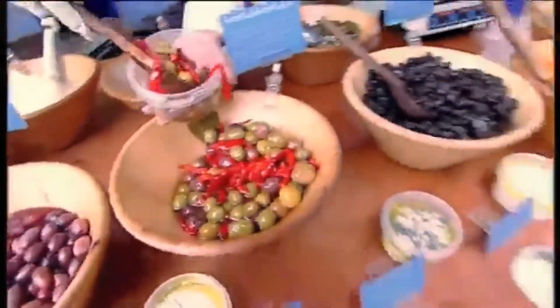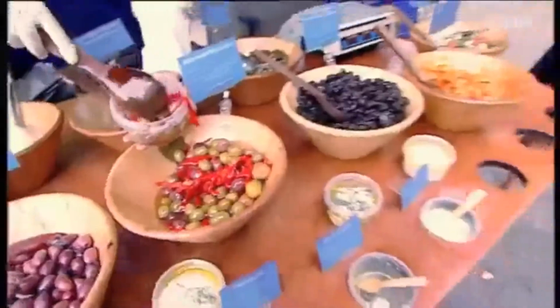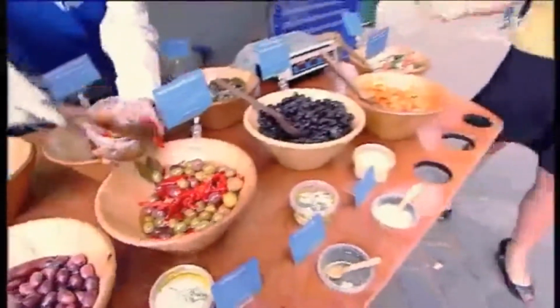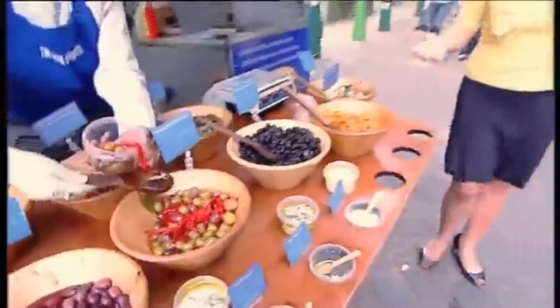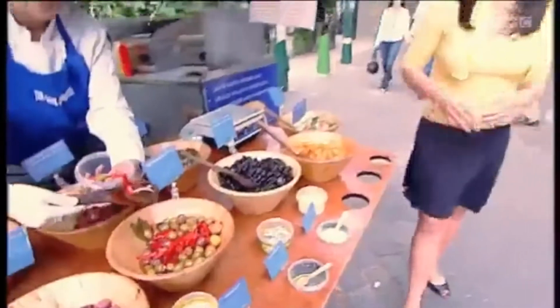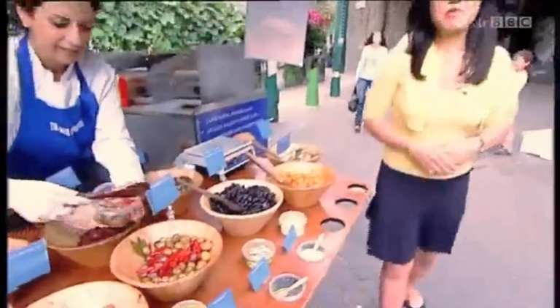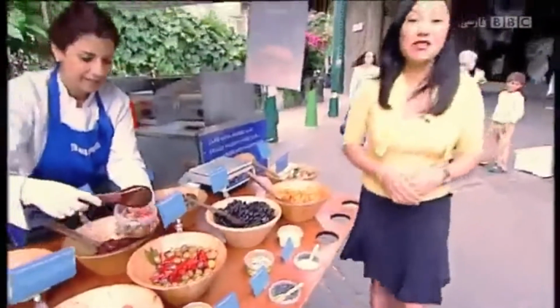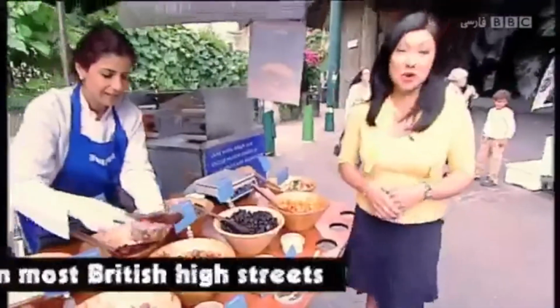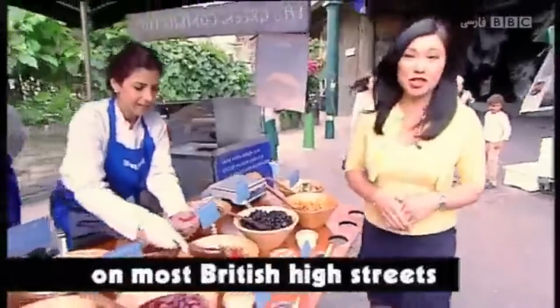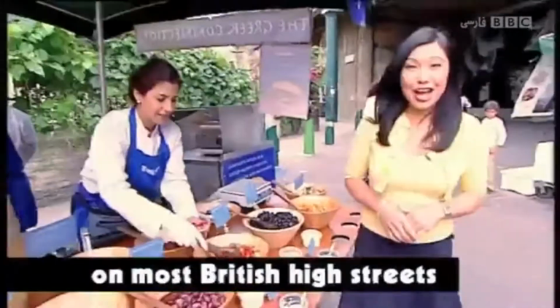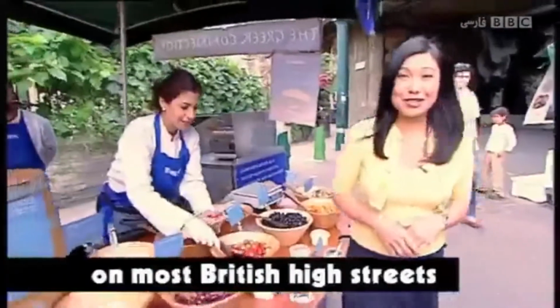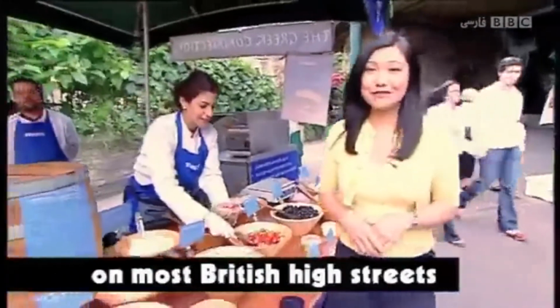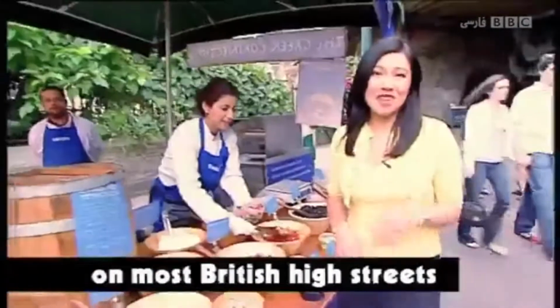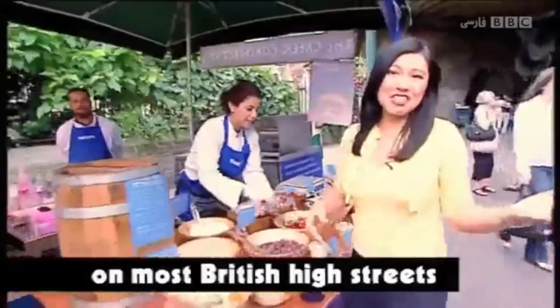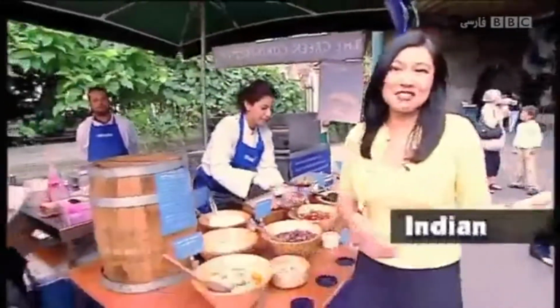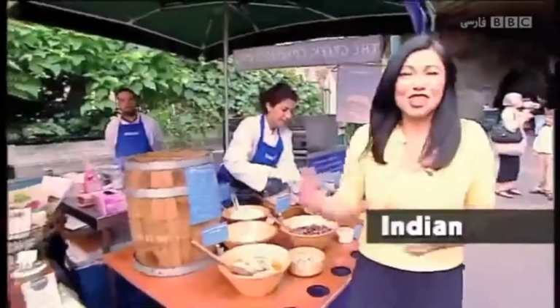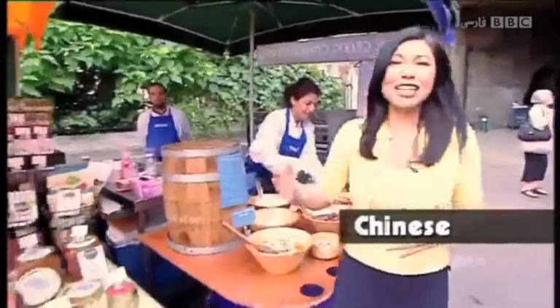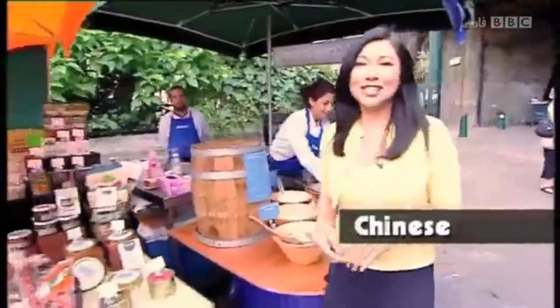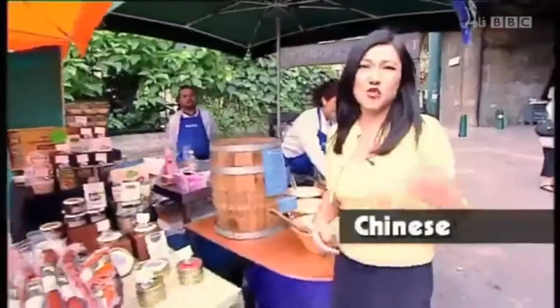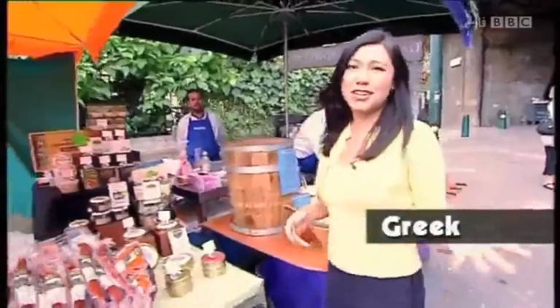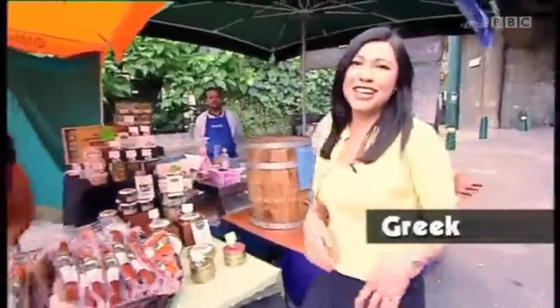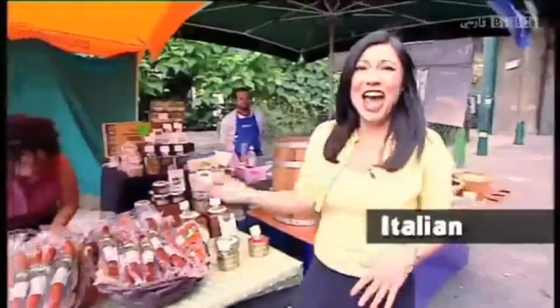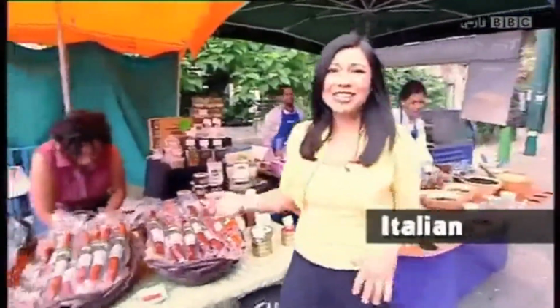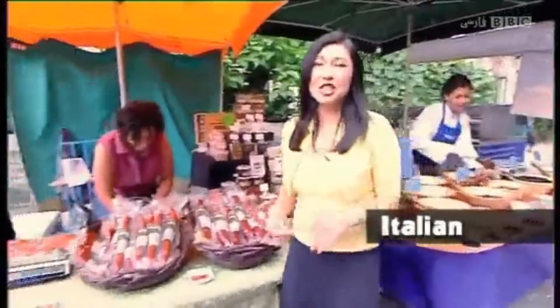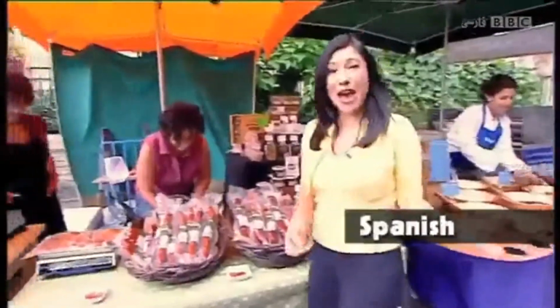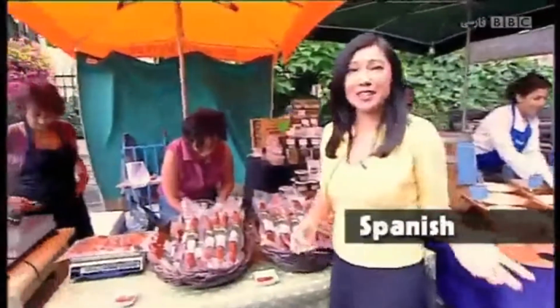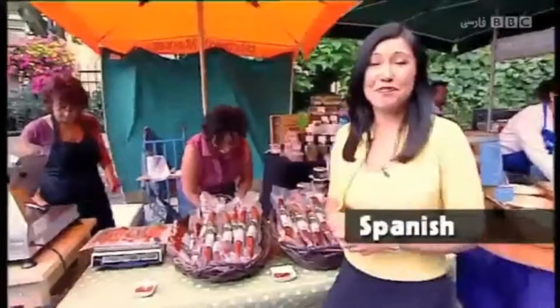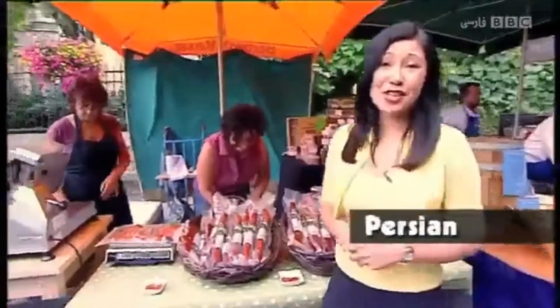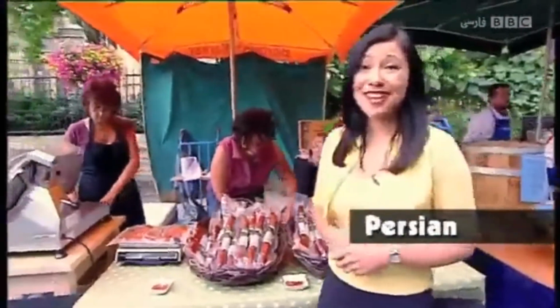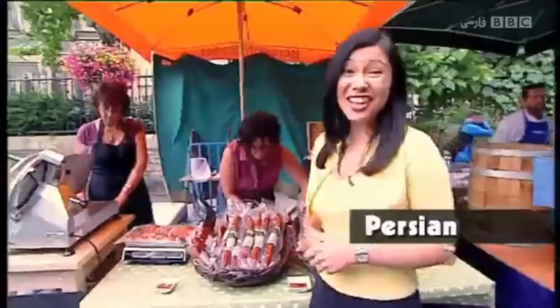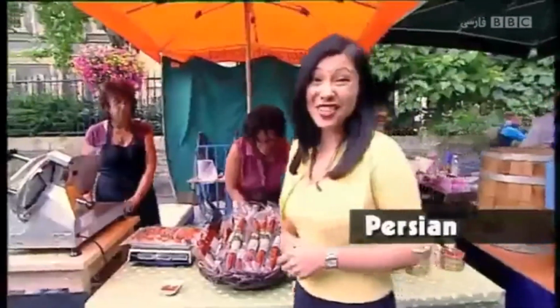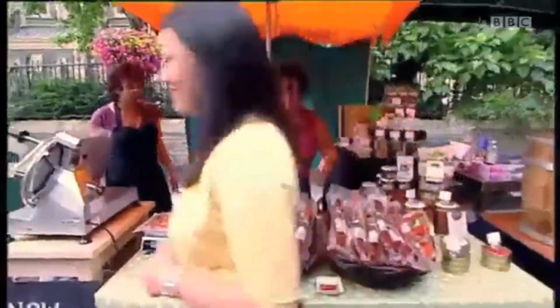Restaurants from all around the world can be found on most British high streets: Indian, Chinese, Greek, Italian, Spanish, Persian. The list goes on.